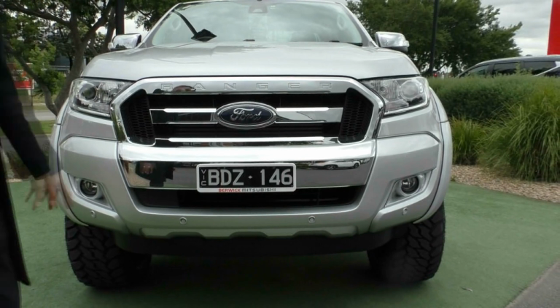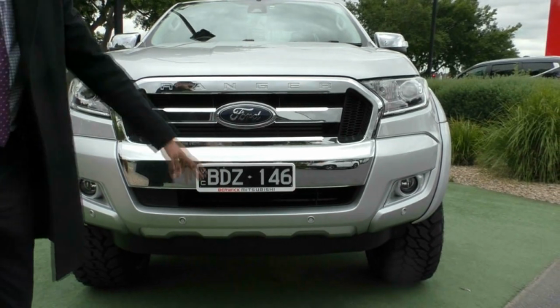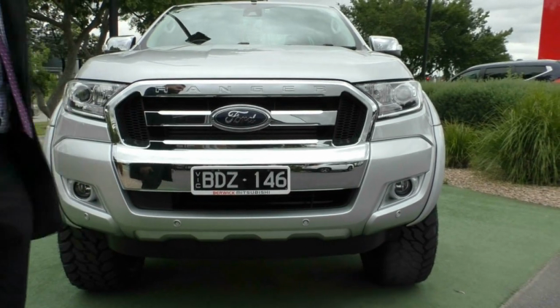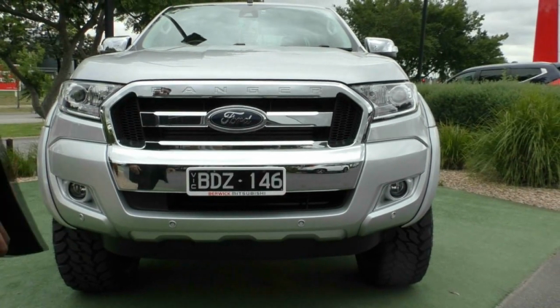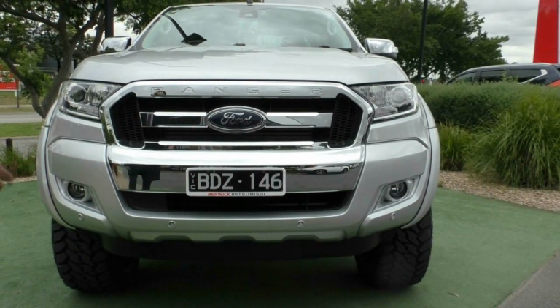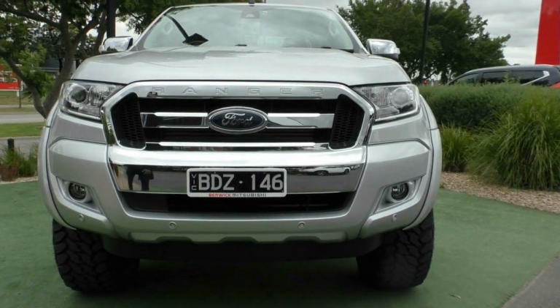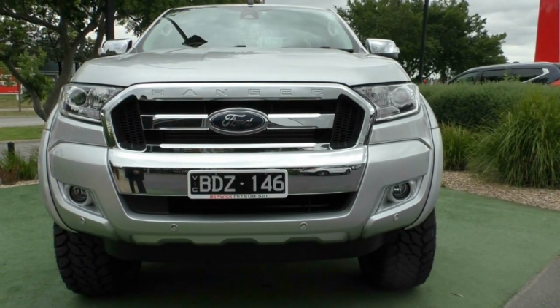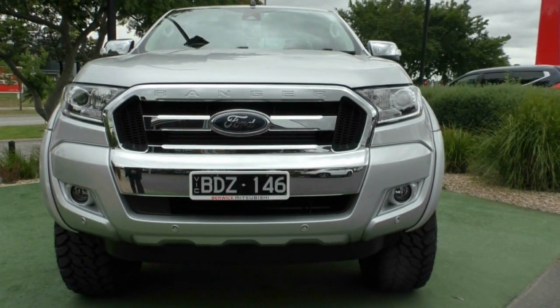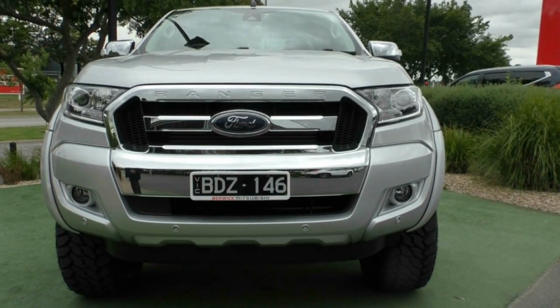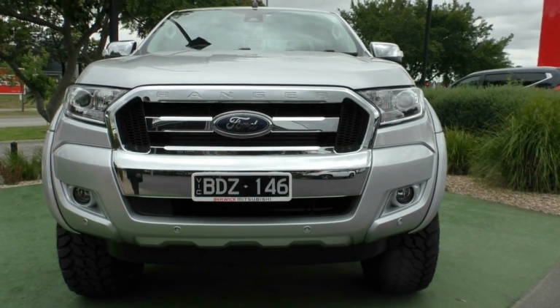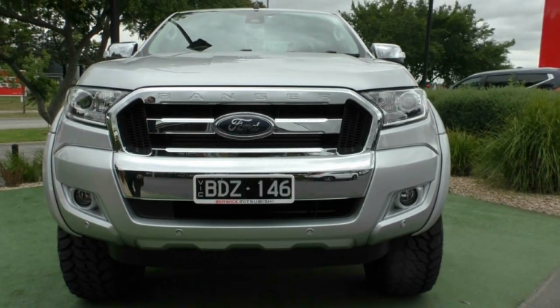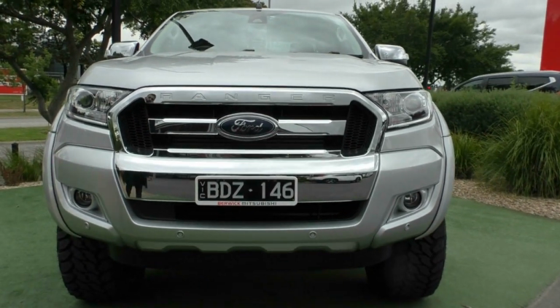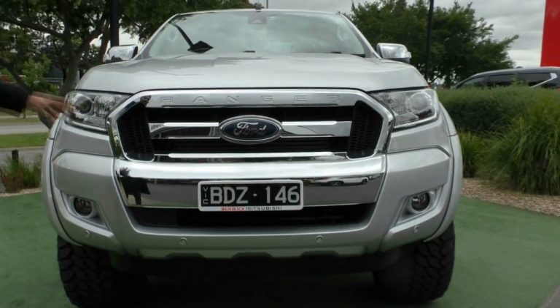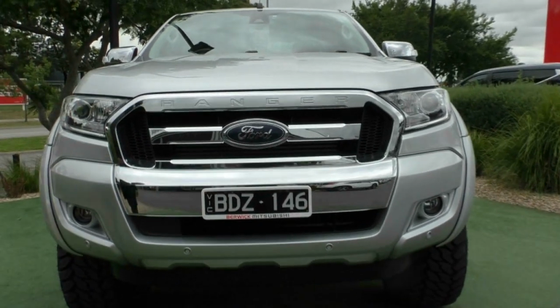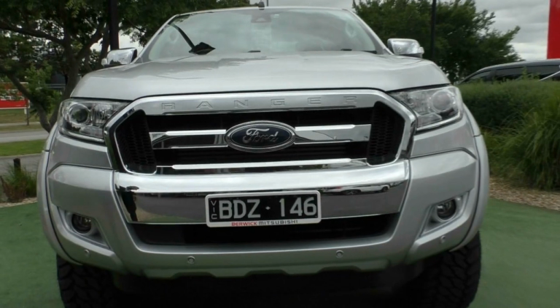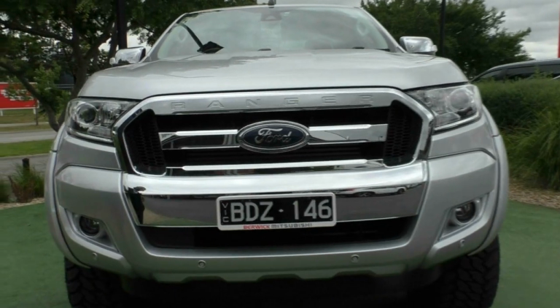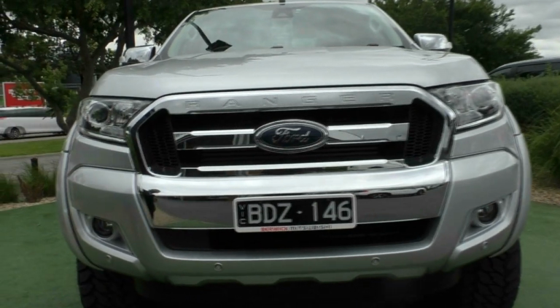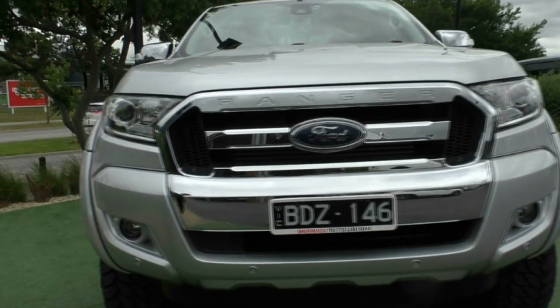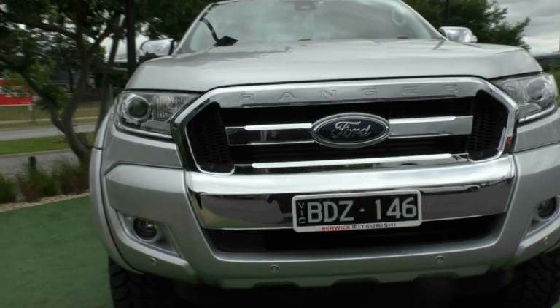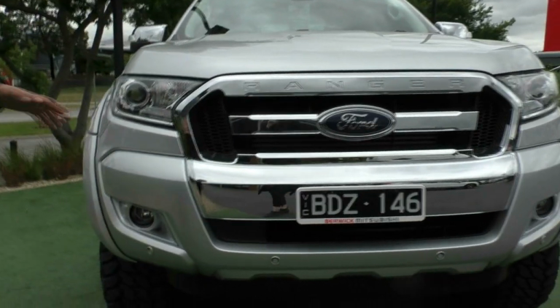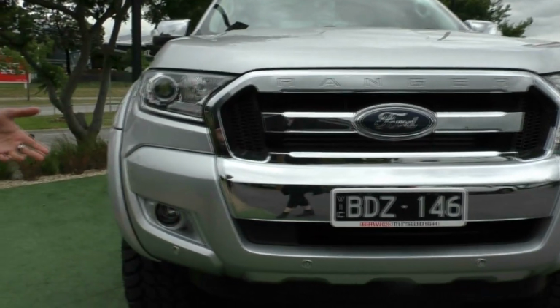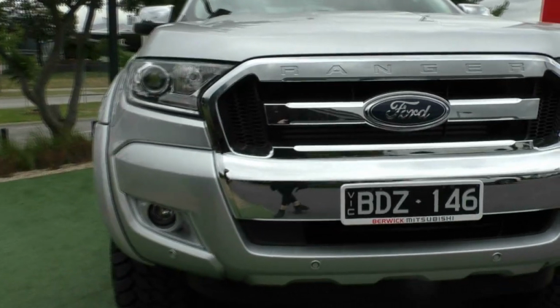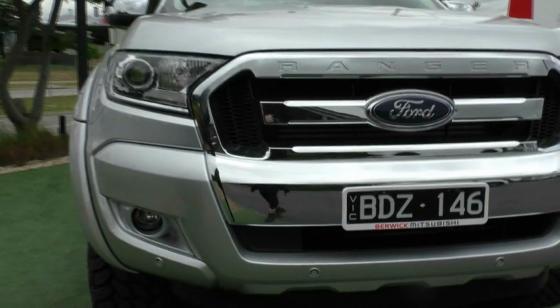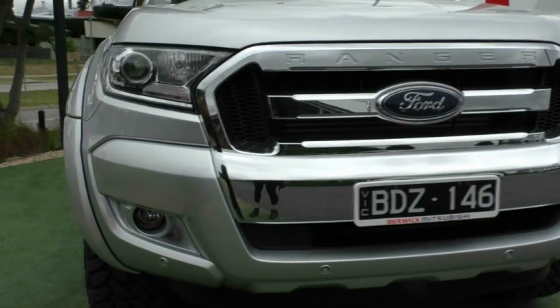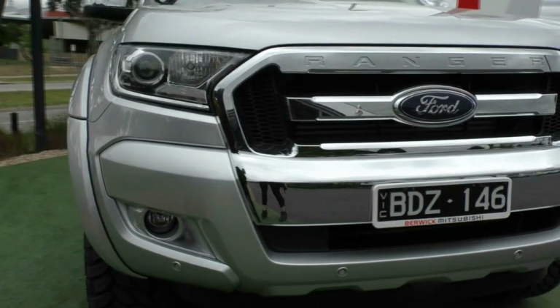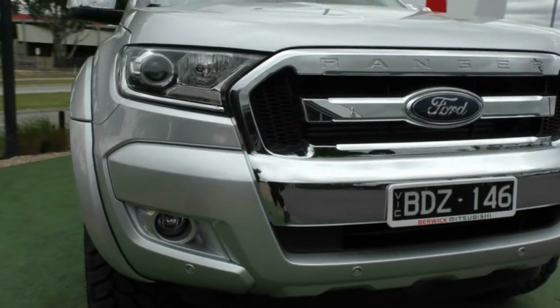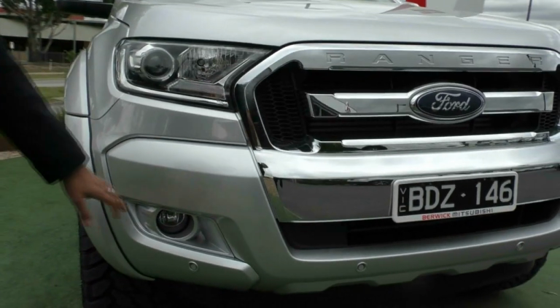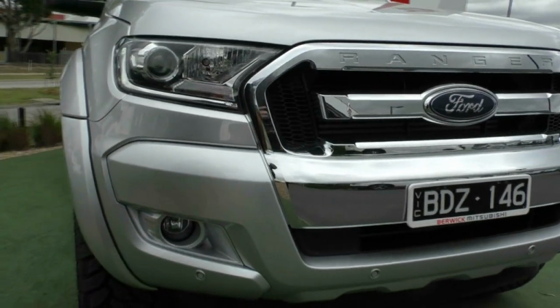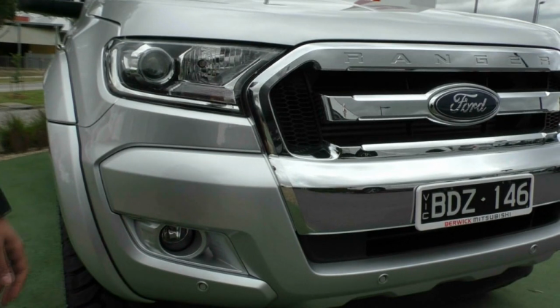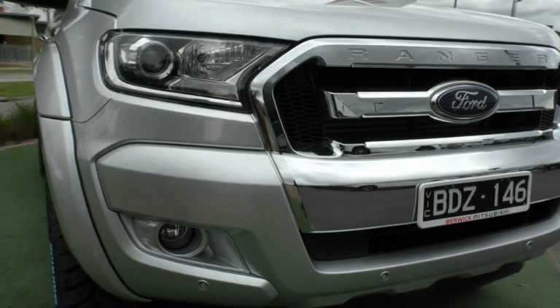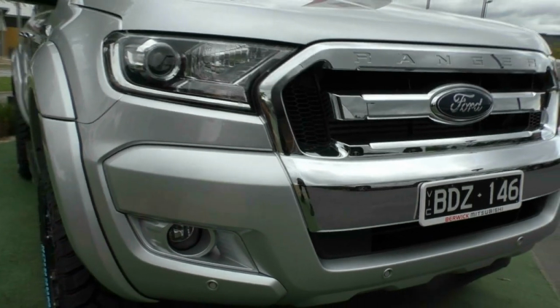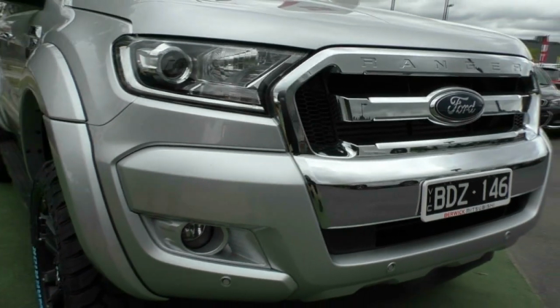Along the front, down the bottom, you have also got your colour-matched parking sensors. Nice updated headlights in the 2017 model with the projector beam, which gives you a very clear beam of light. And down there you have also got the fog lights fitted.